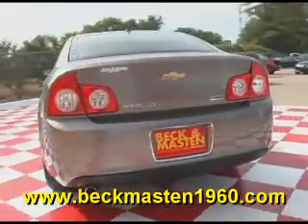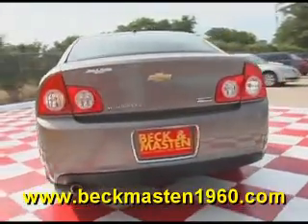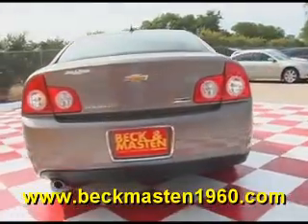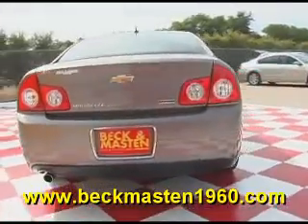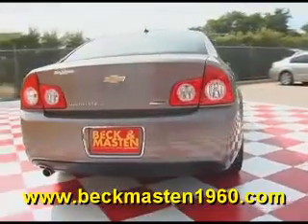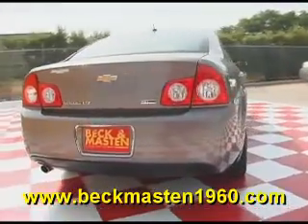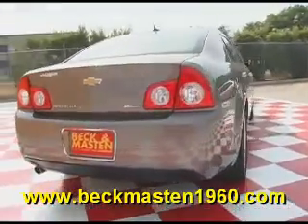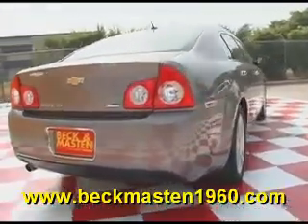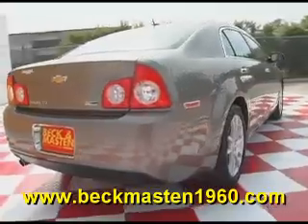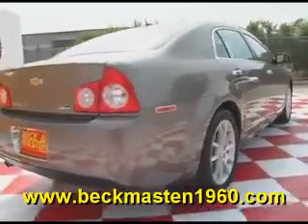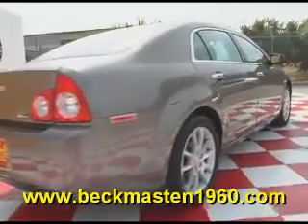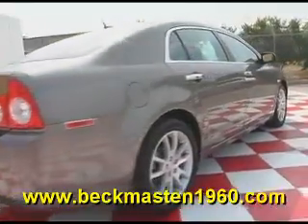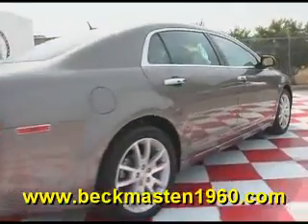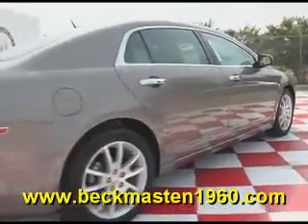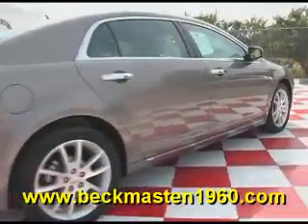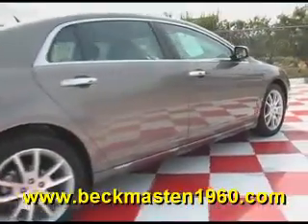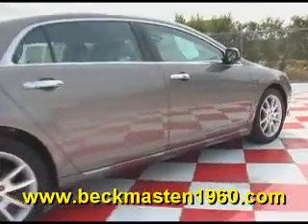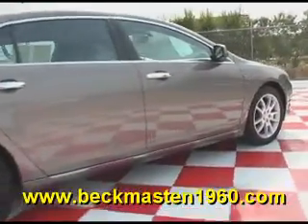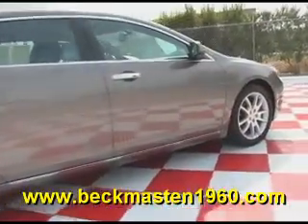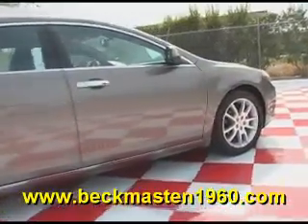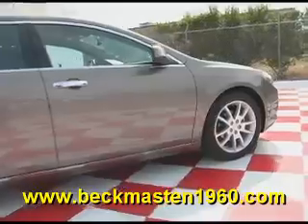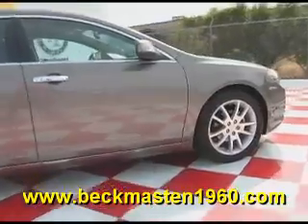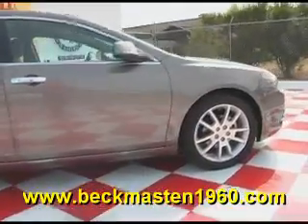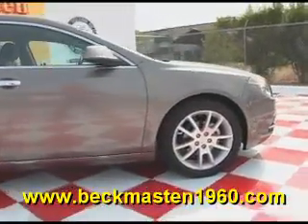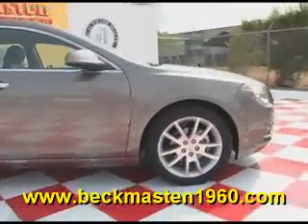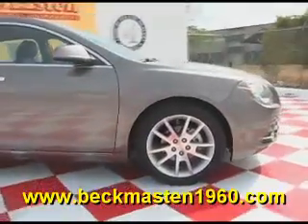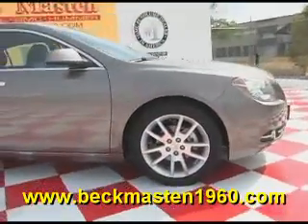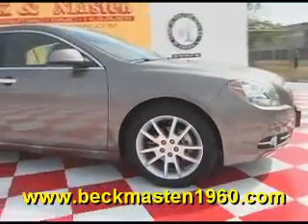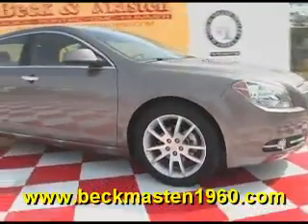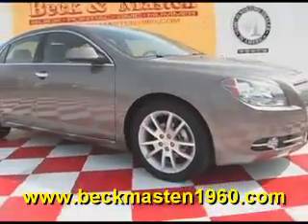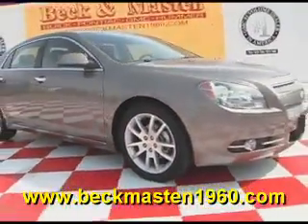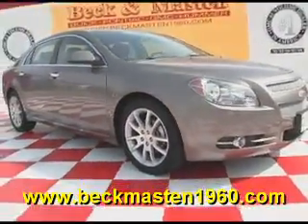Come take a look at it today and see our great selection of low mileage, extremely clean vehicles at Beacon Masten 1960. We are located on 1960 between 290 and Jones Road. Give us a call today — we are Beacon Masten 1960.